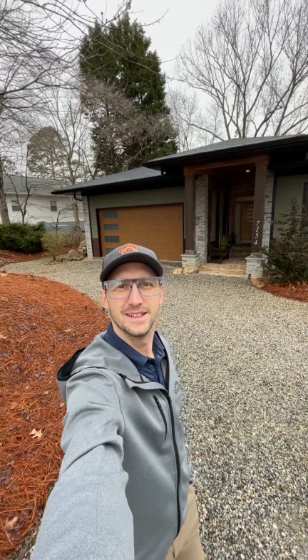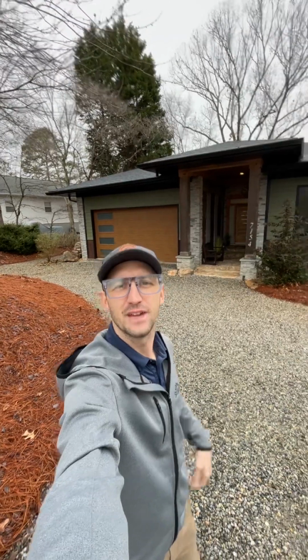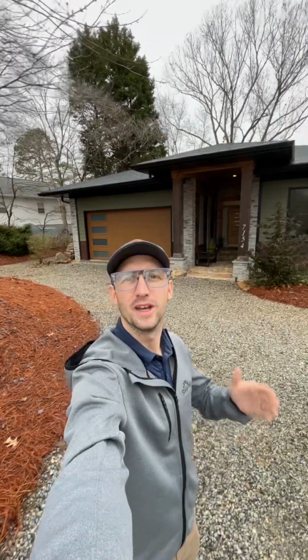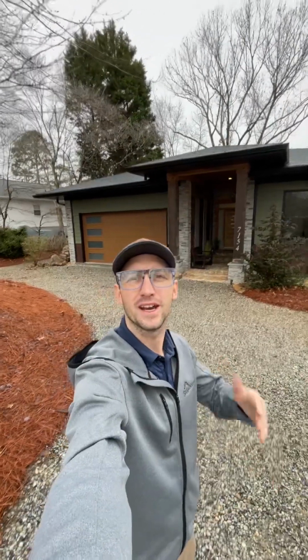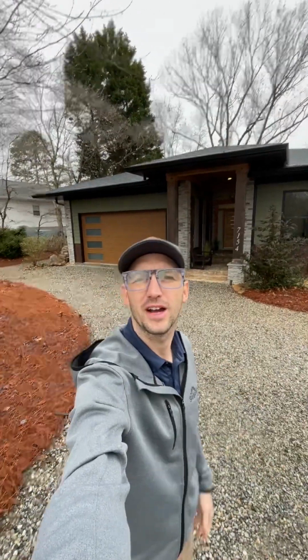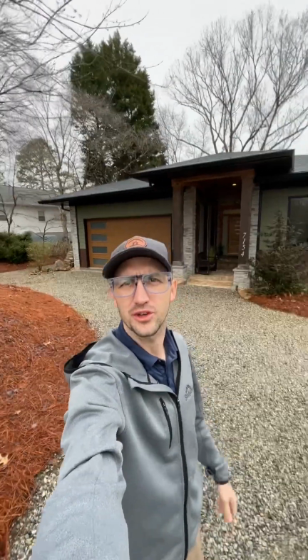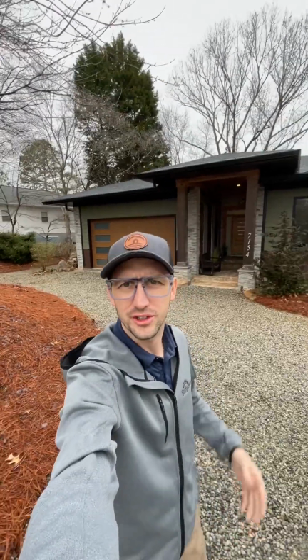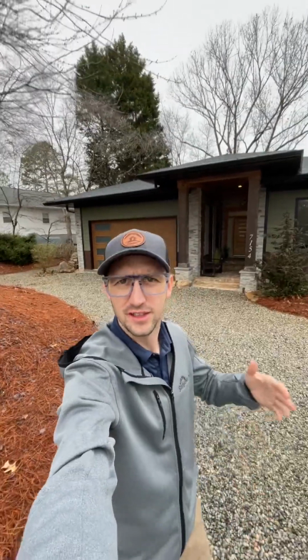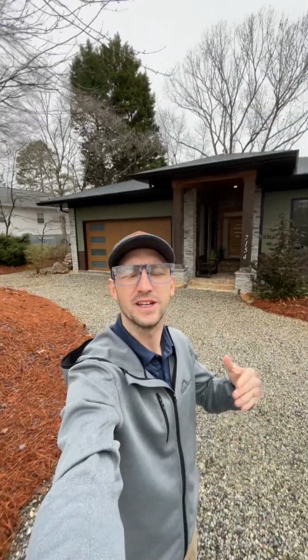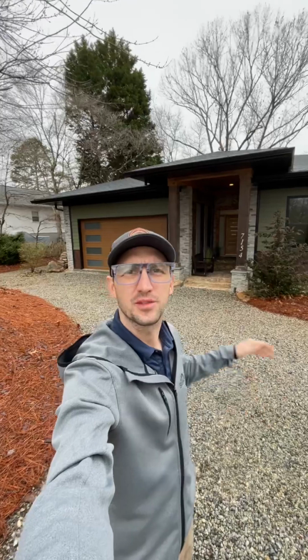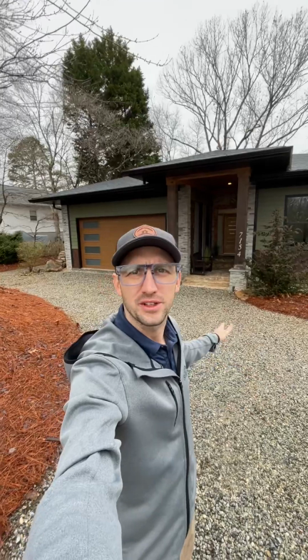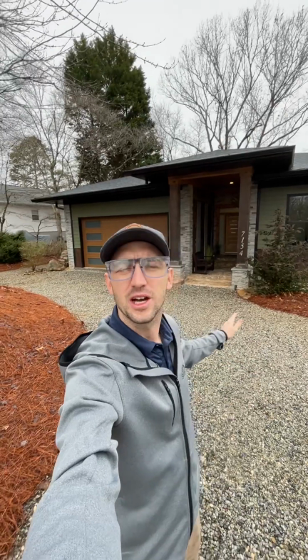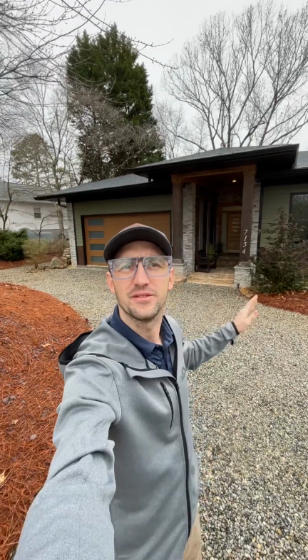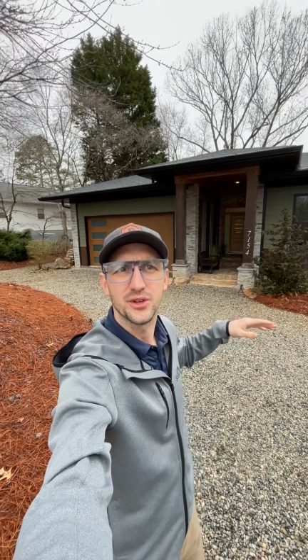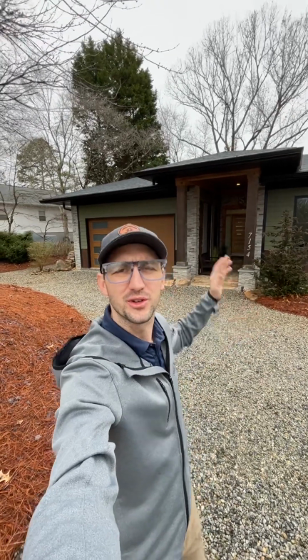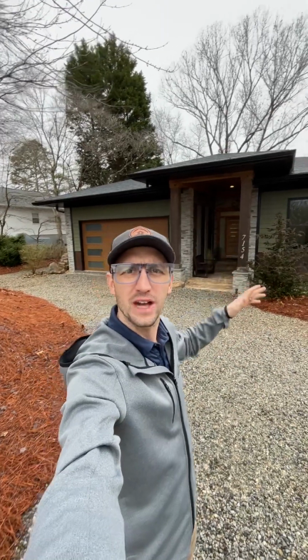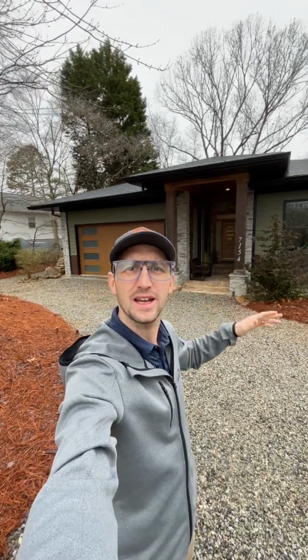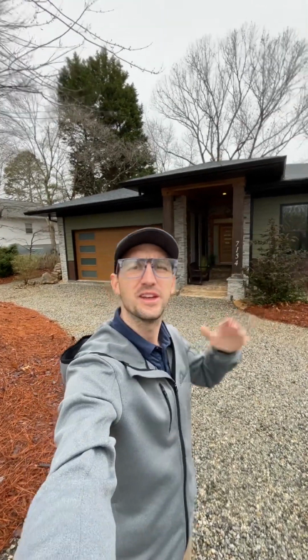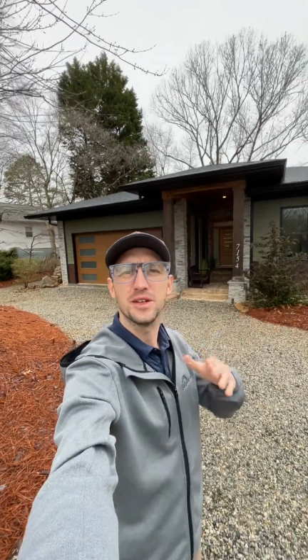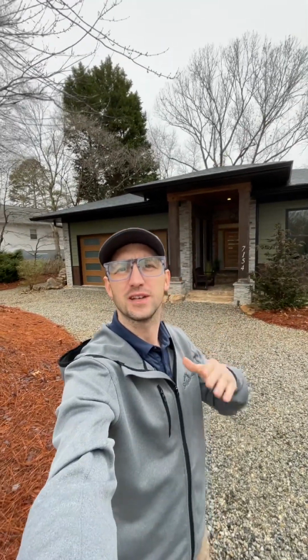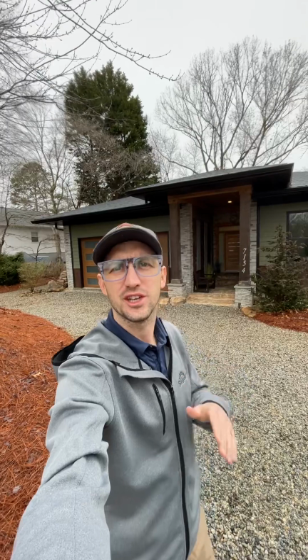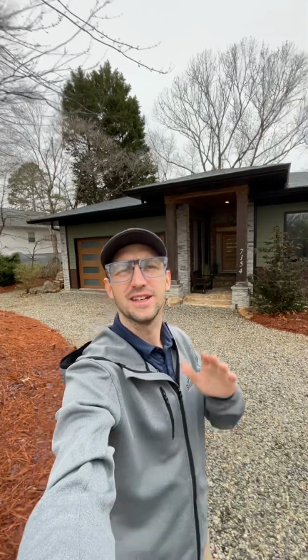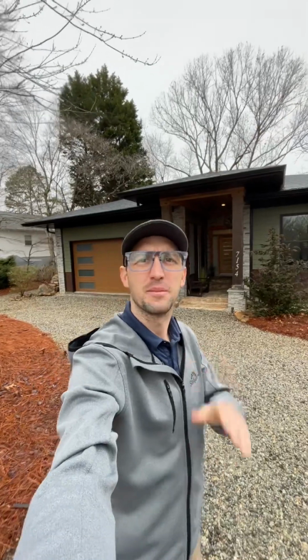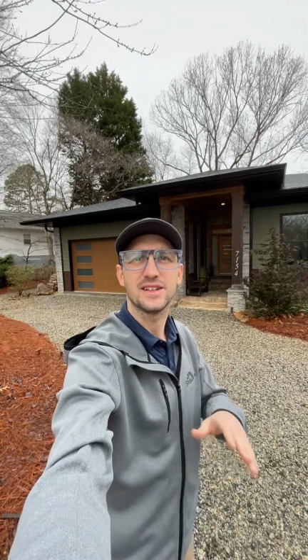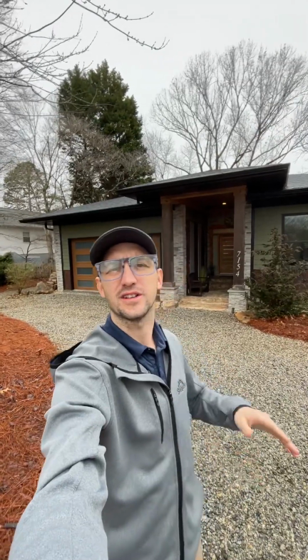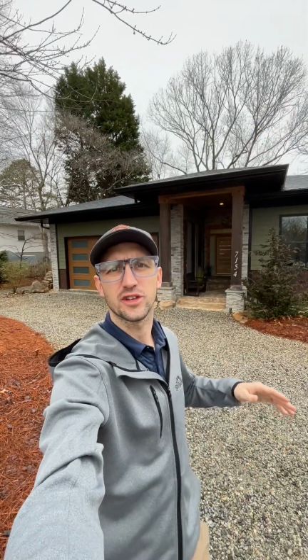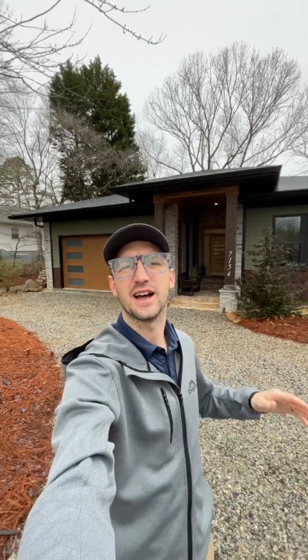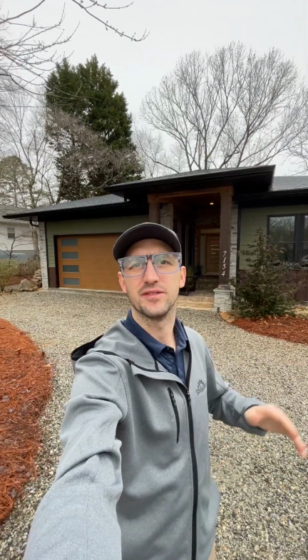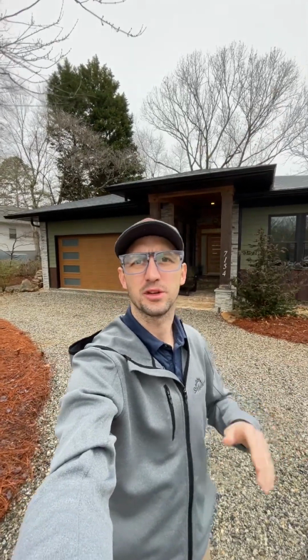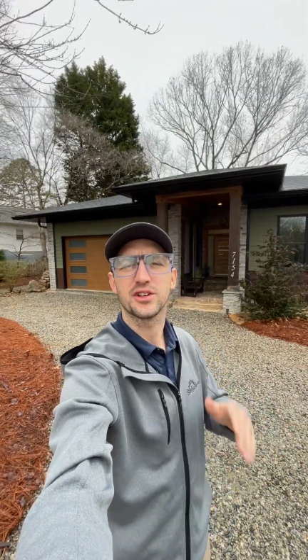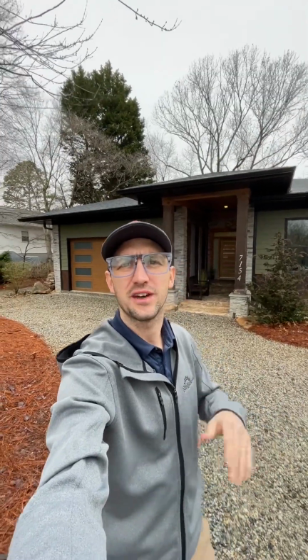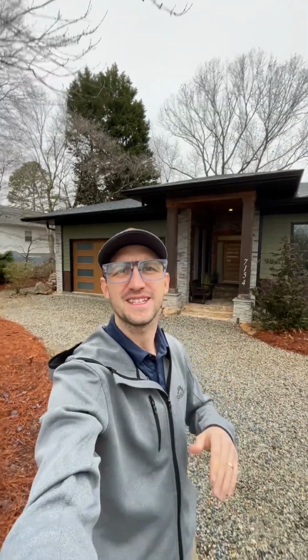Hey everyone, got another house to show you here at Lake Norman. This property is going to be coming live very soon. It's a little gloomy outside, but that doesn't mean we can't appreciate the amazing architecture and design of this property. So let's go check out Nancy Key.